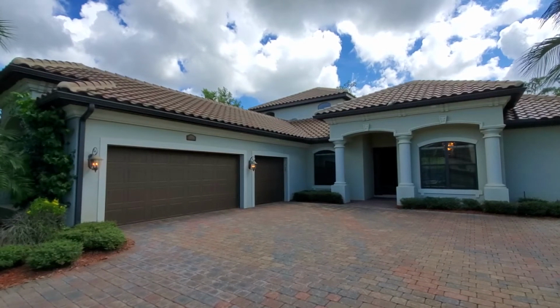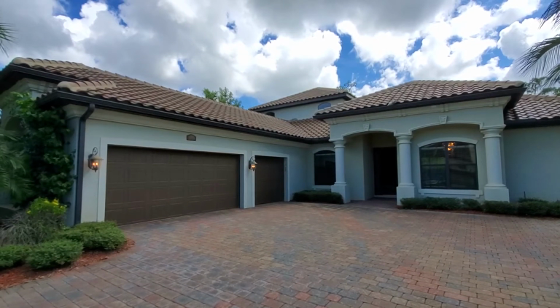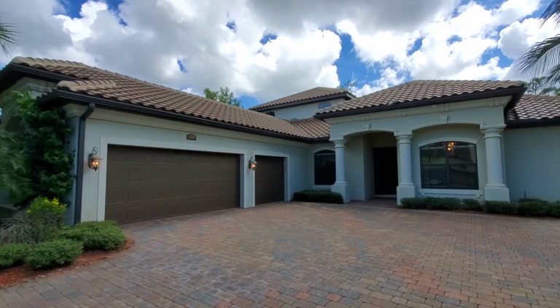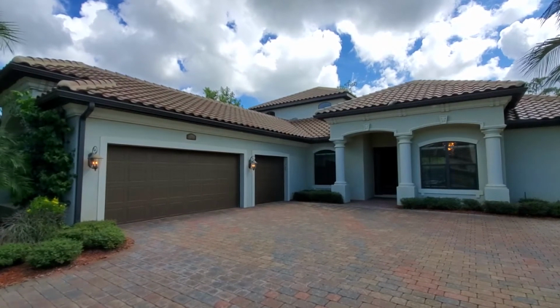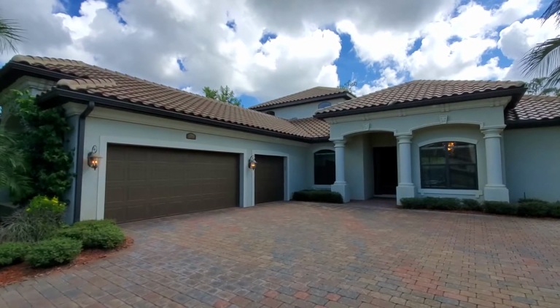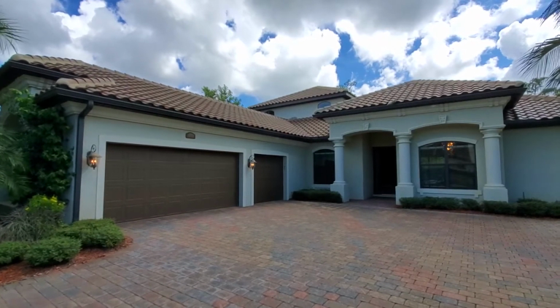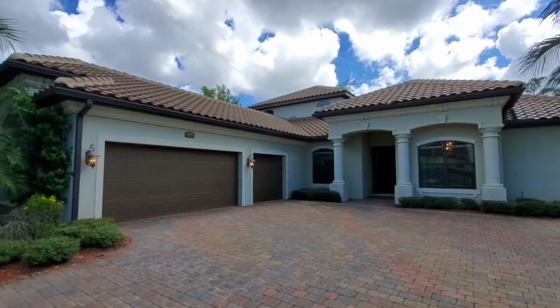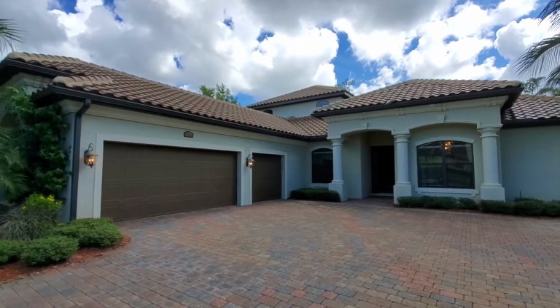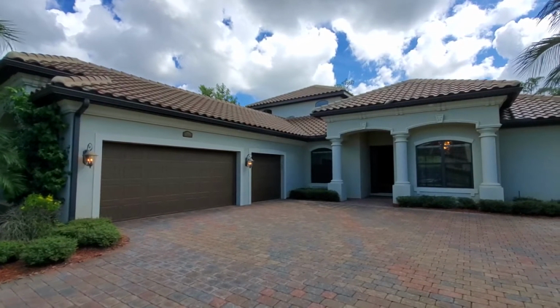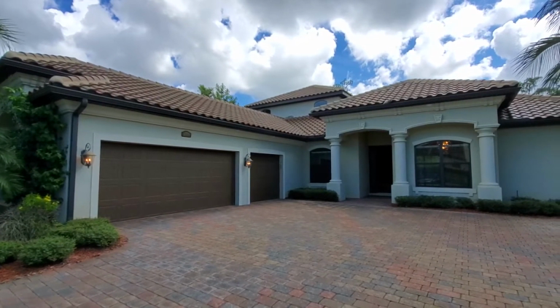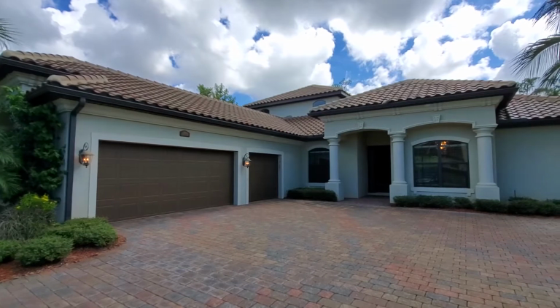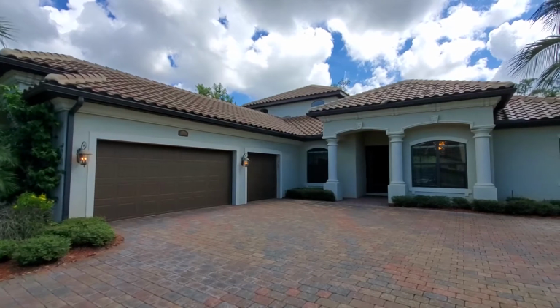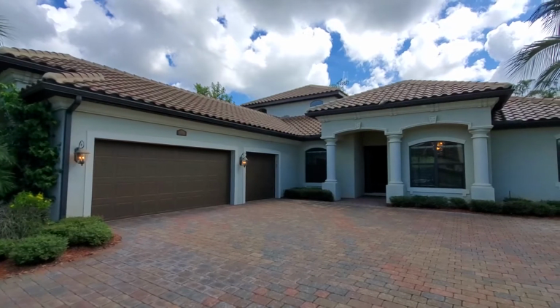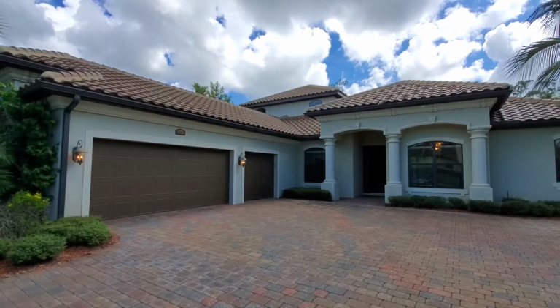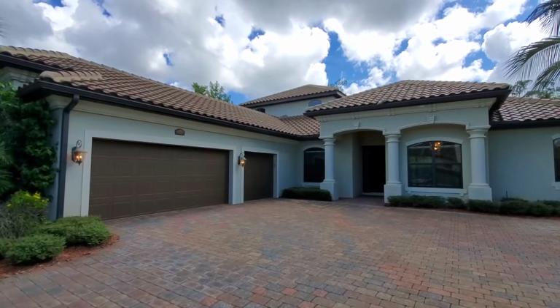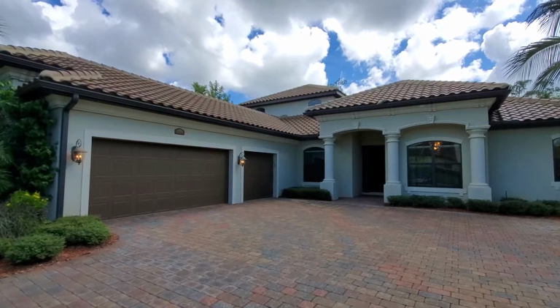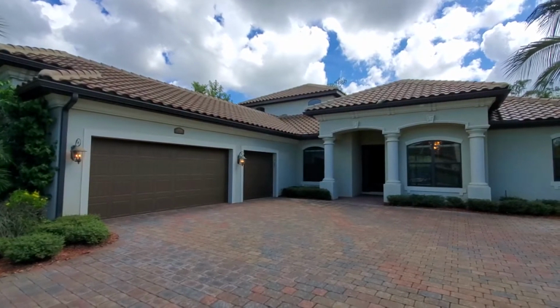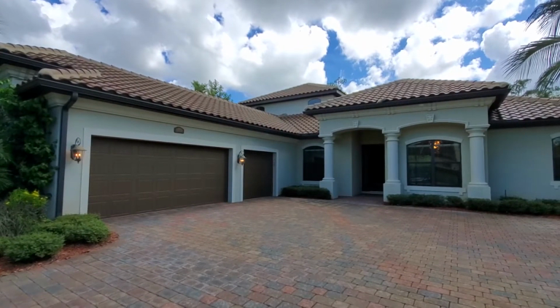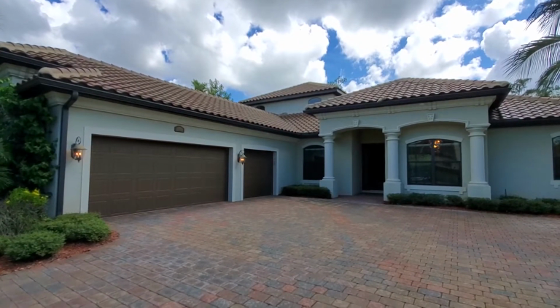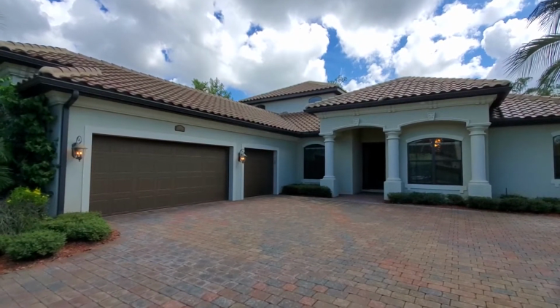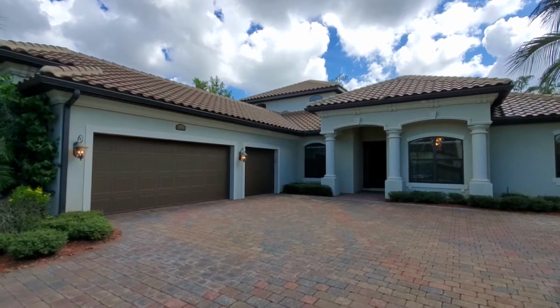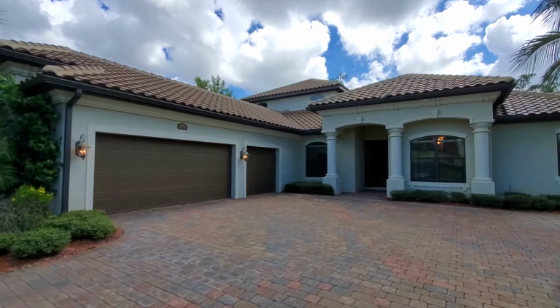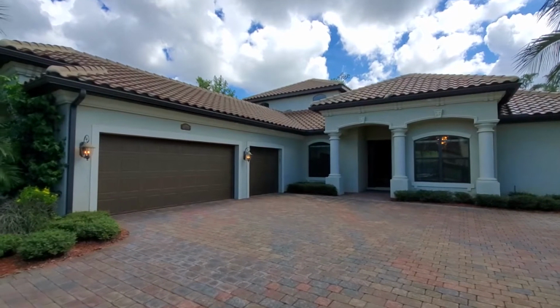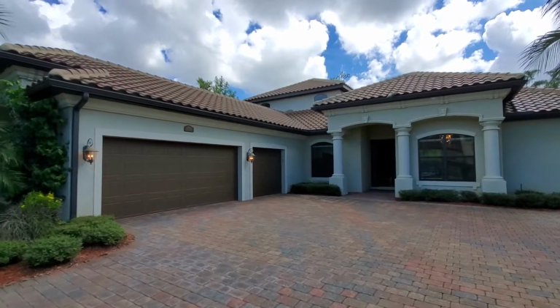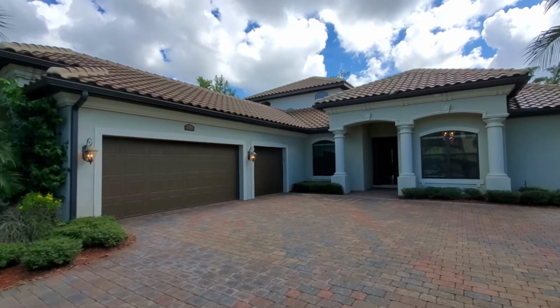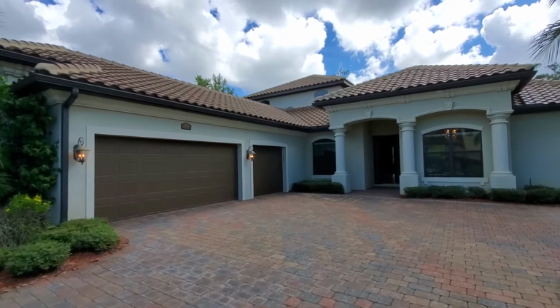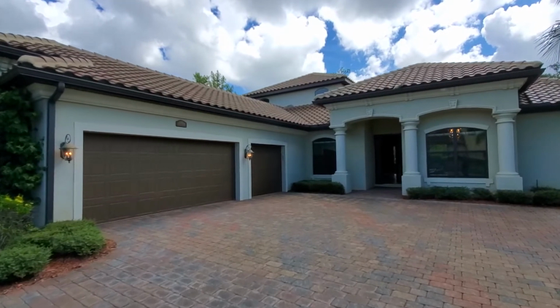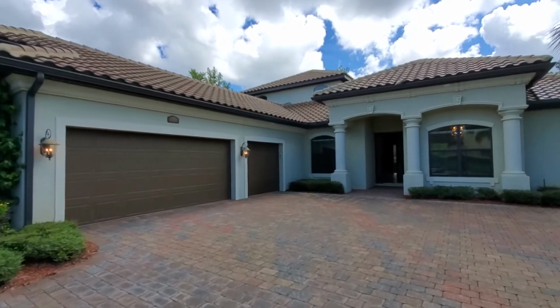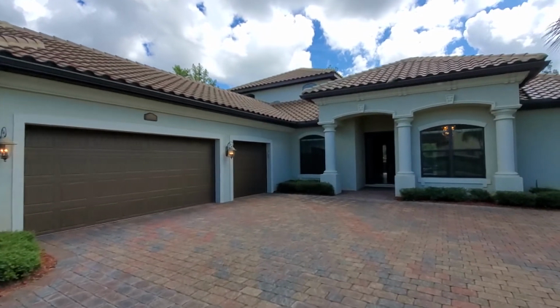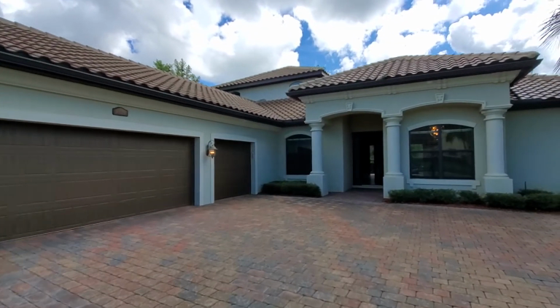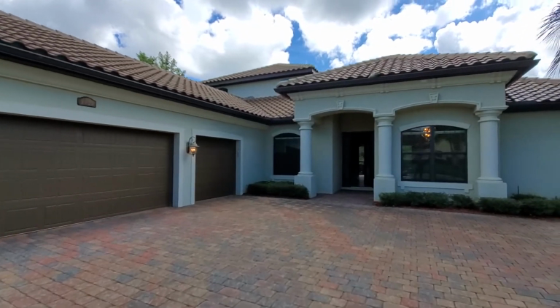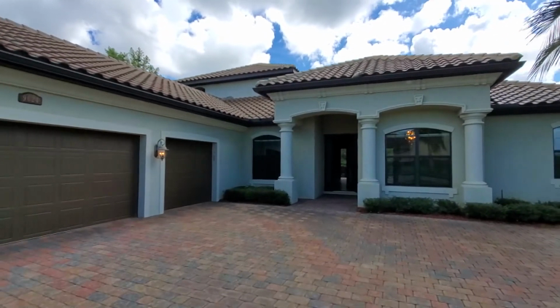This is the Napoli Grand floor plan, just over 3,000 square feet, three bed plus a den, and you've got a bonus room upstairs. You've got the three-car garage. Let's walk inside and take a look at this beautiful home.